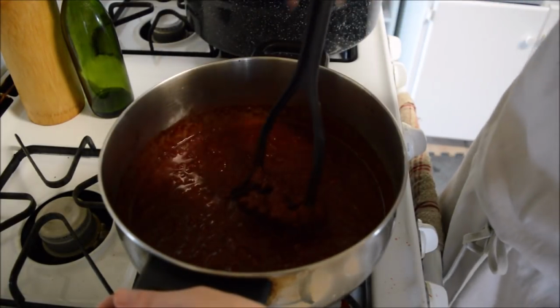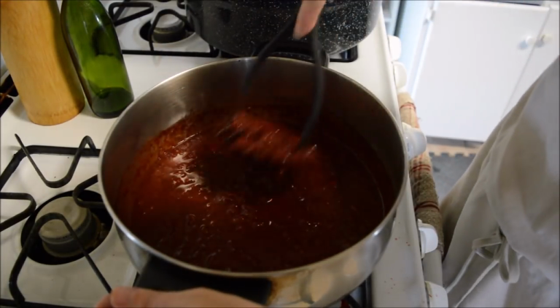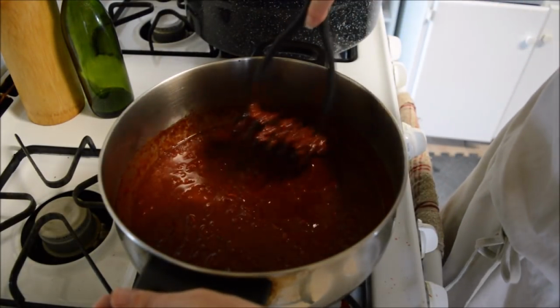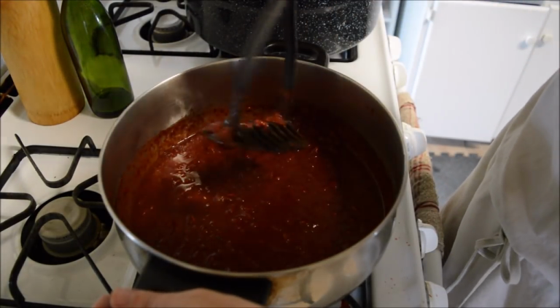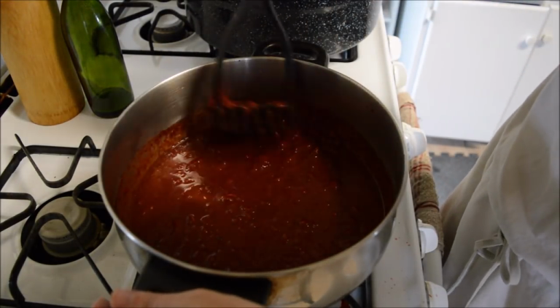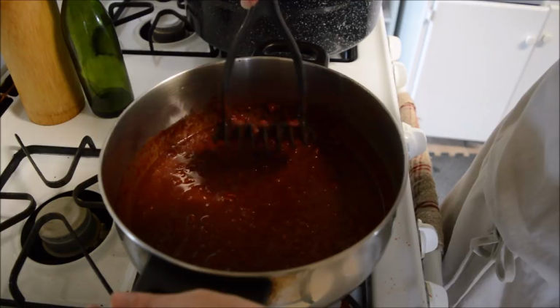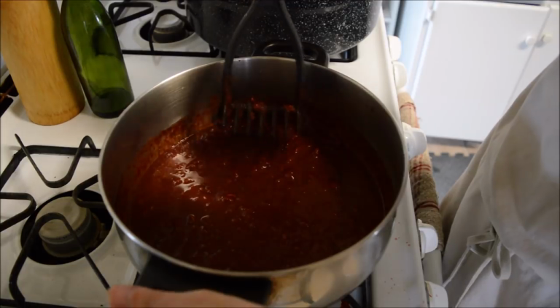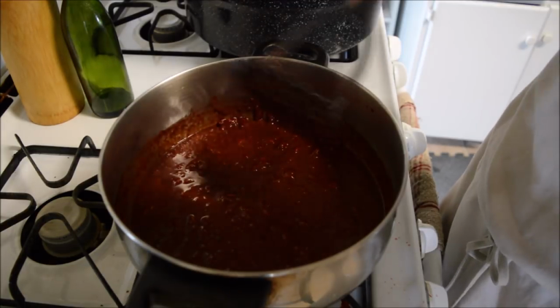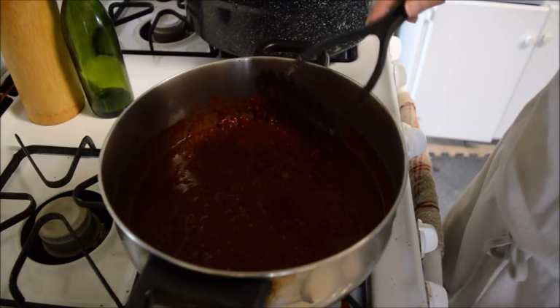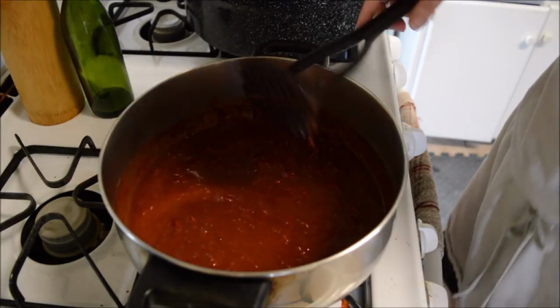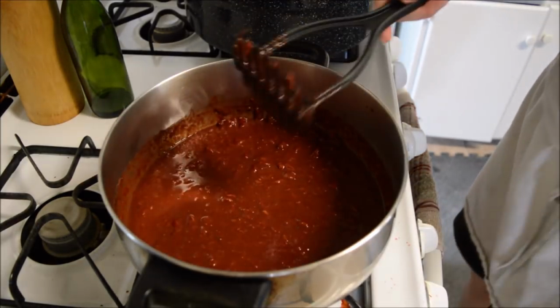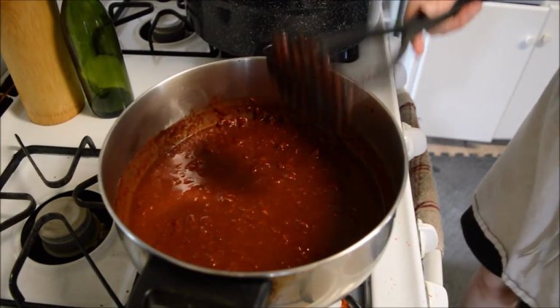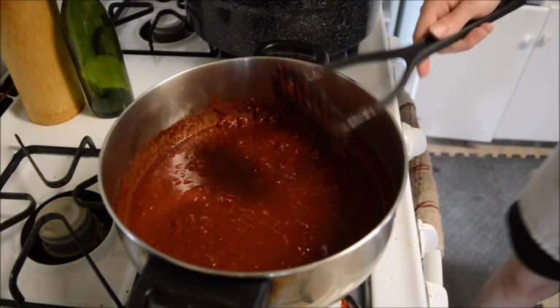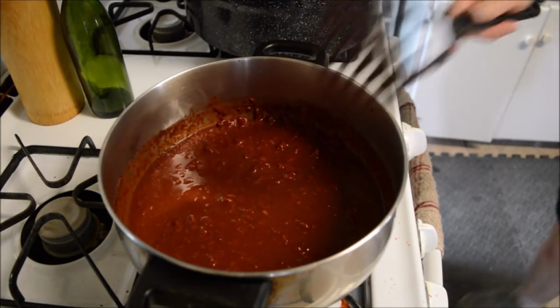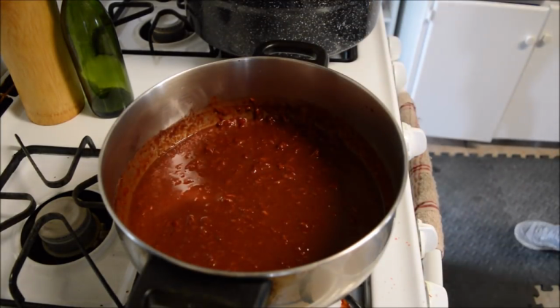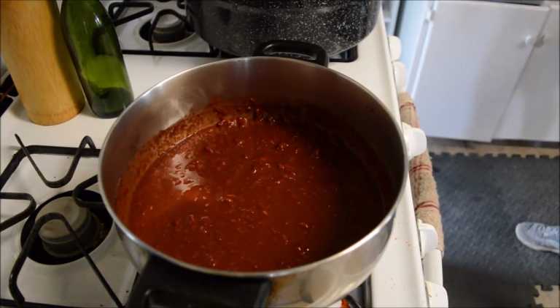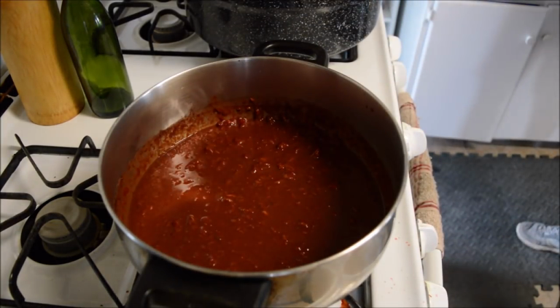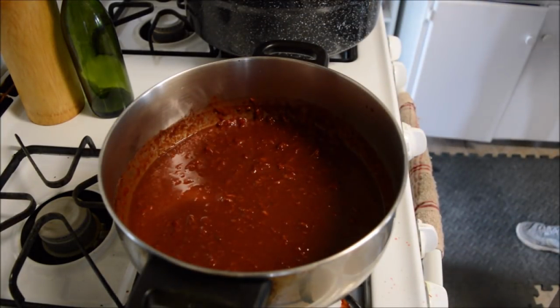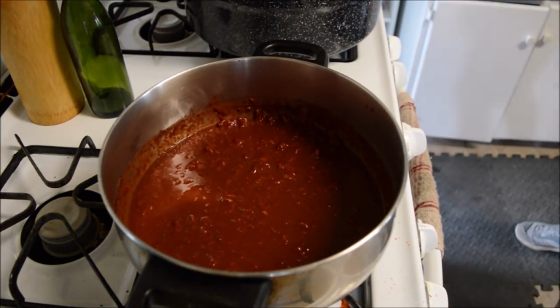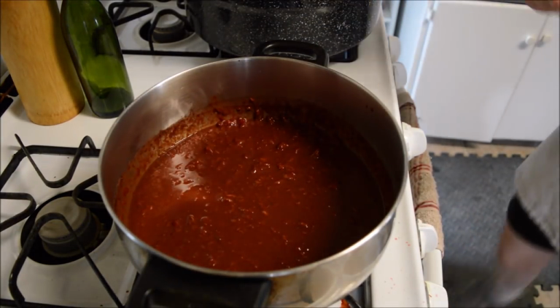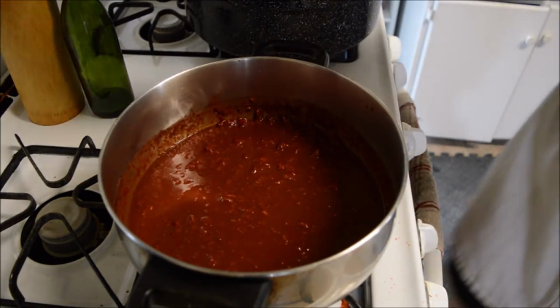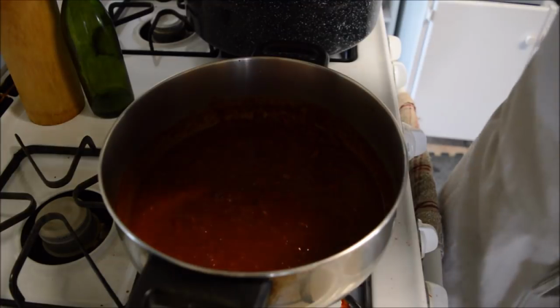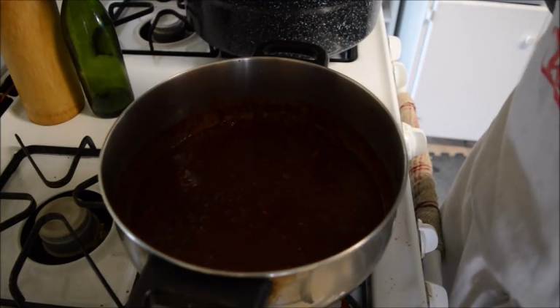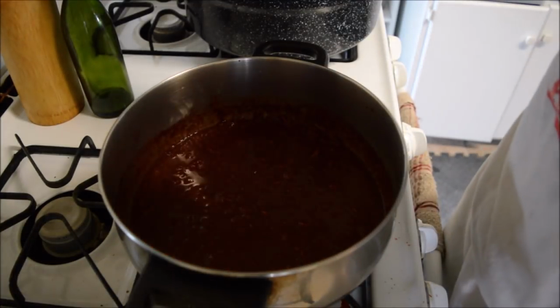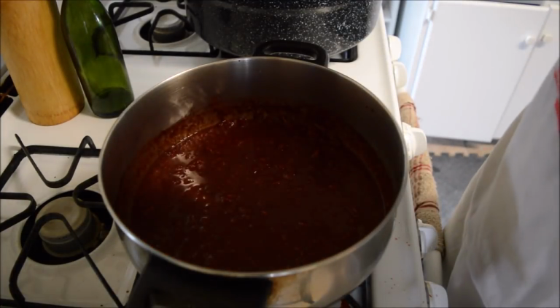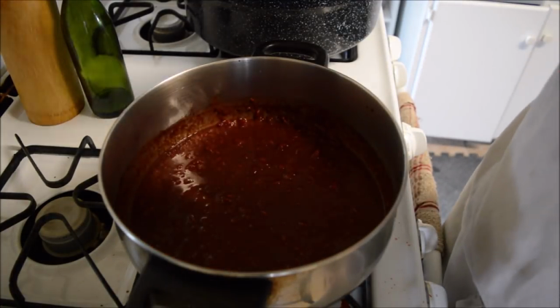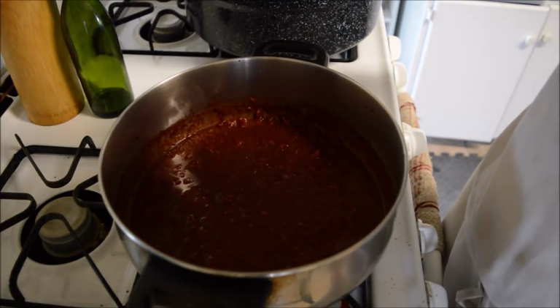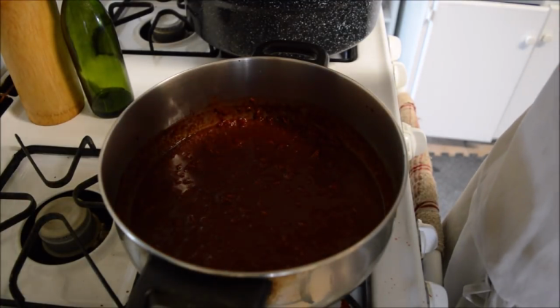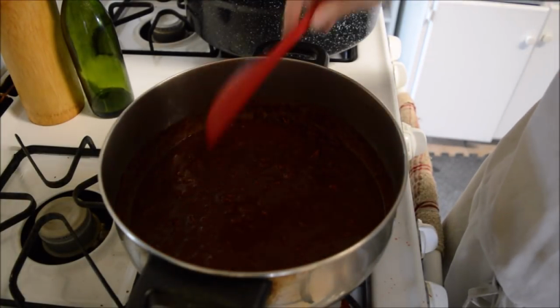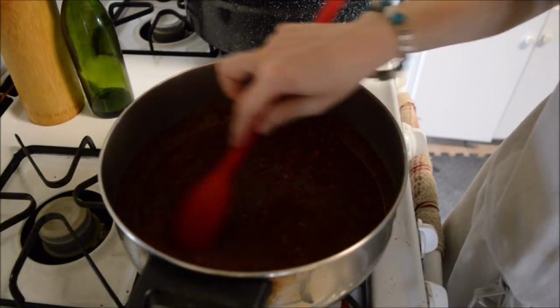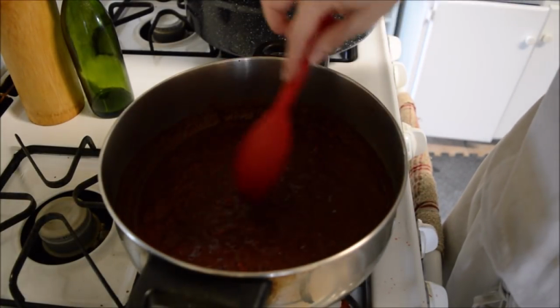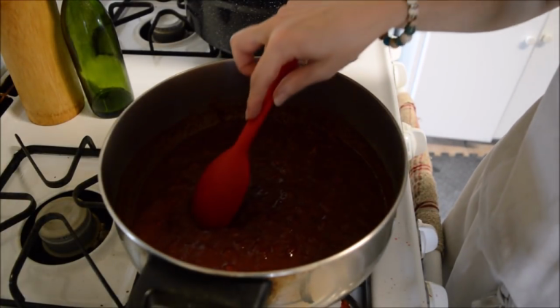I'm going to switch over to my spoon now and get this brought up to a boil. I'll bring you back once it's there.